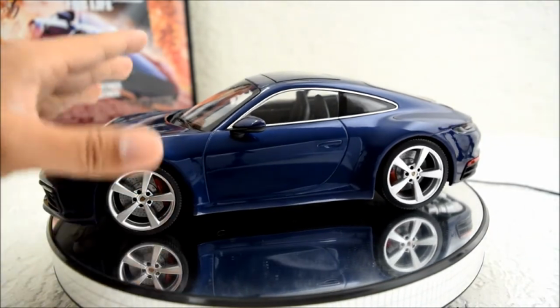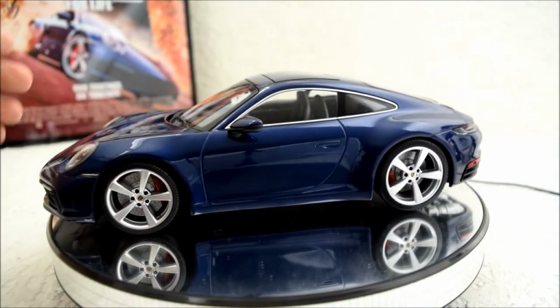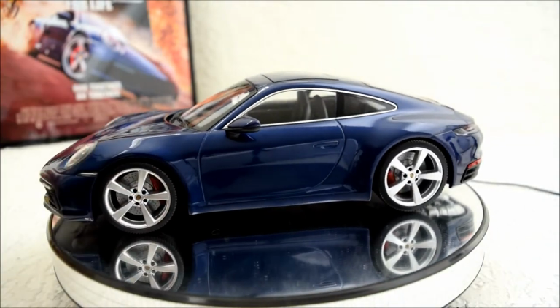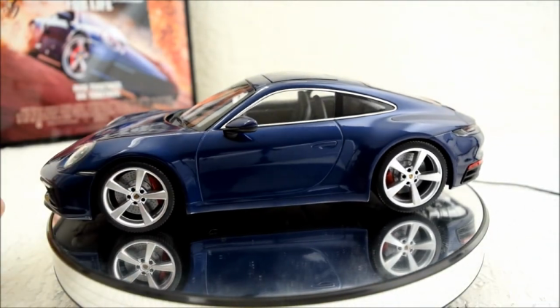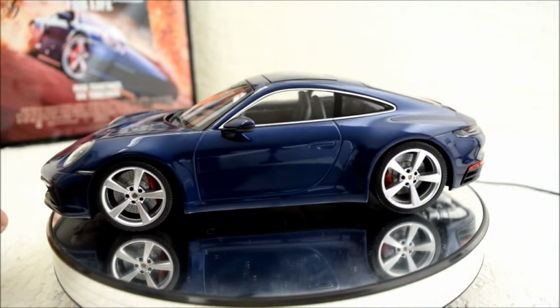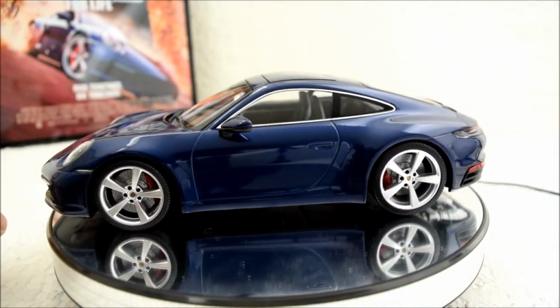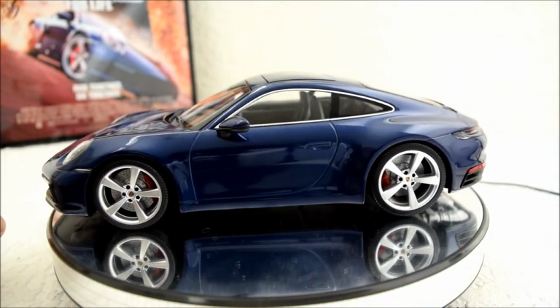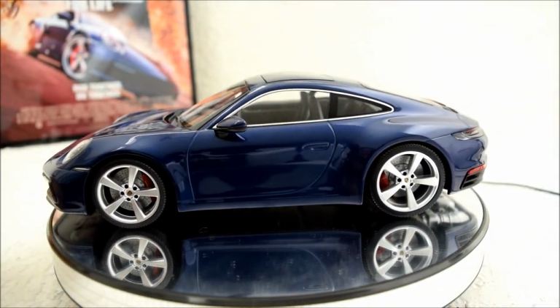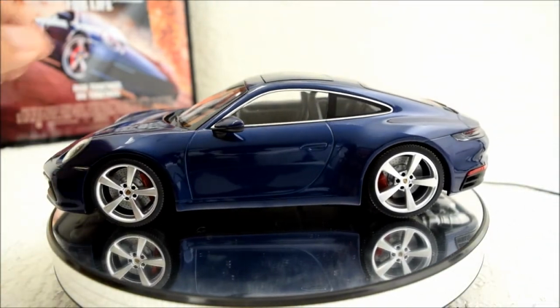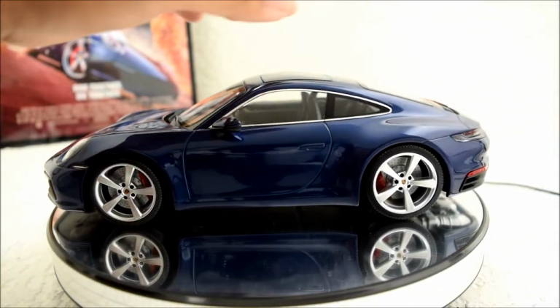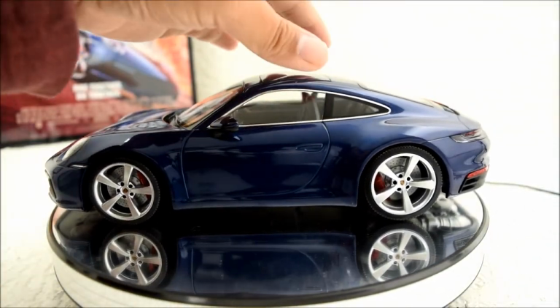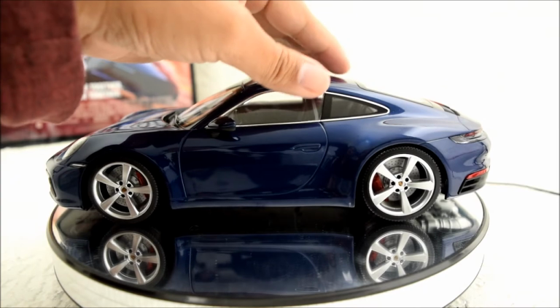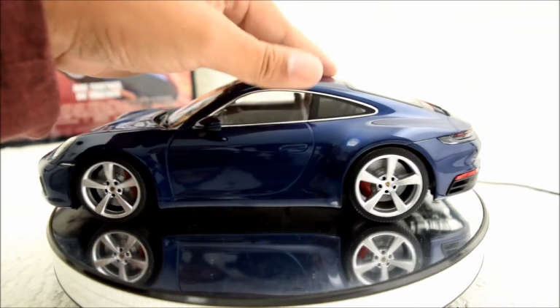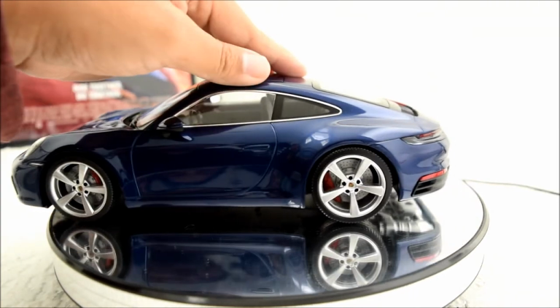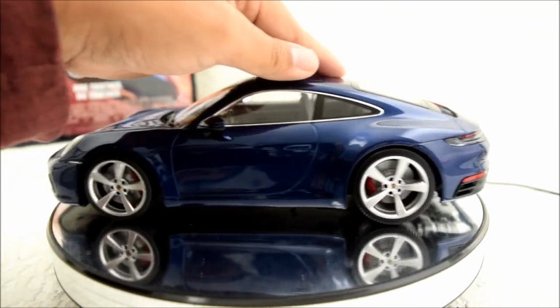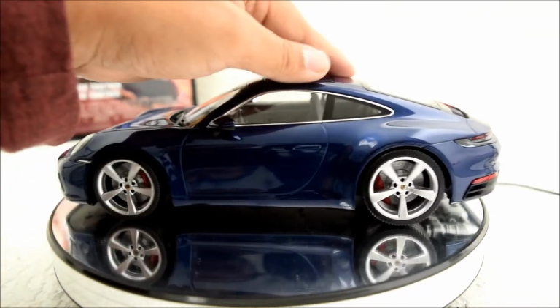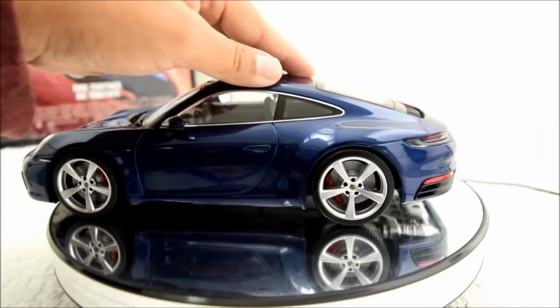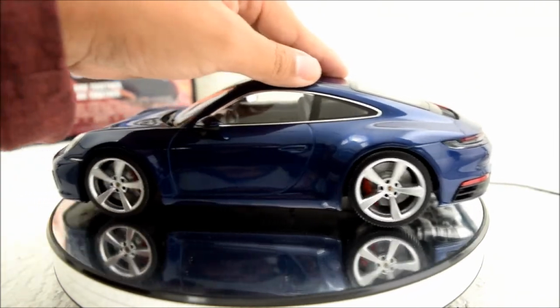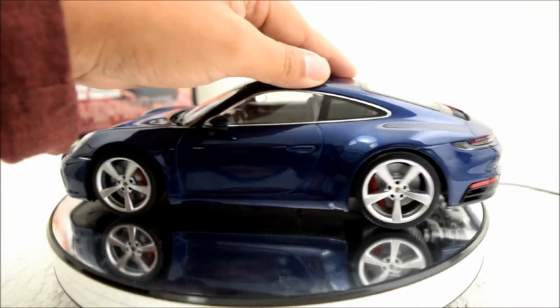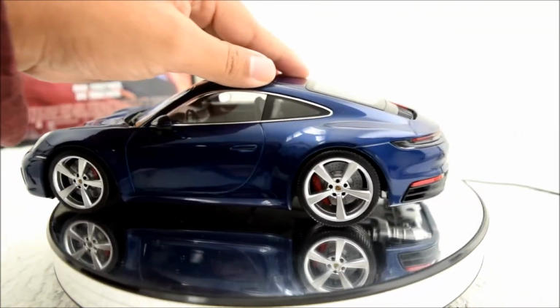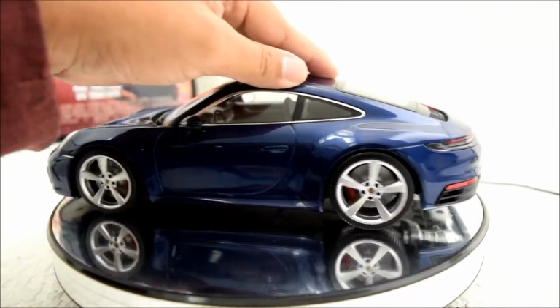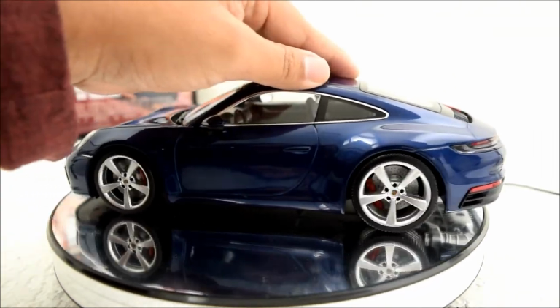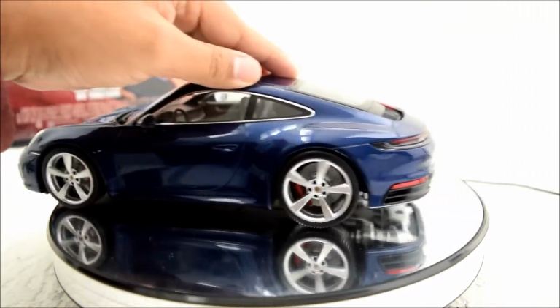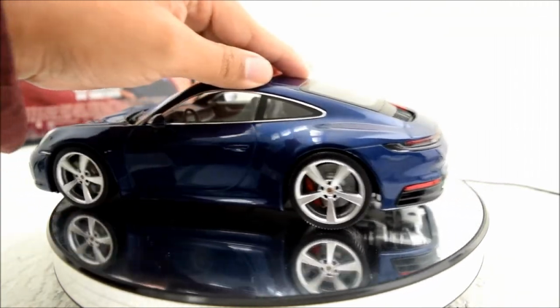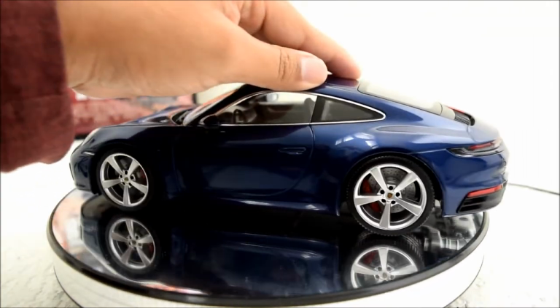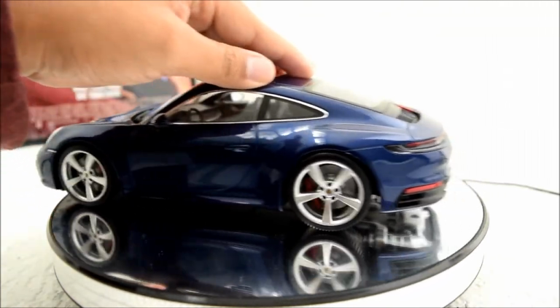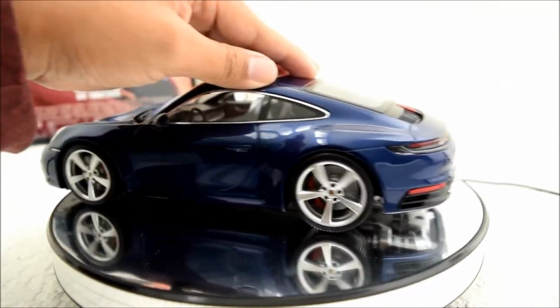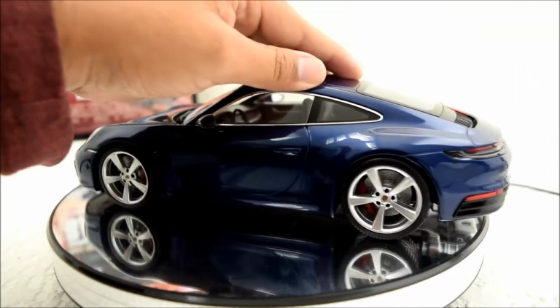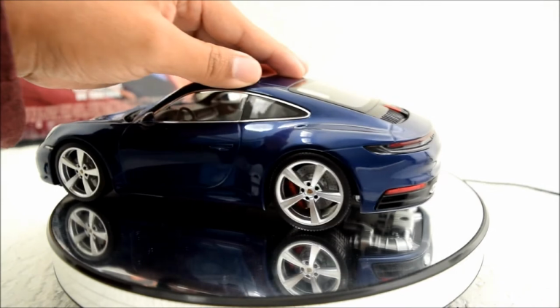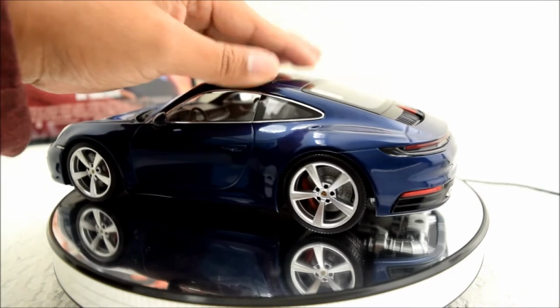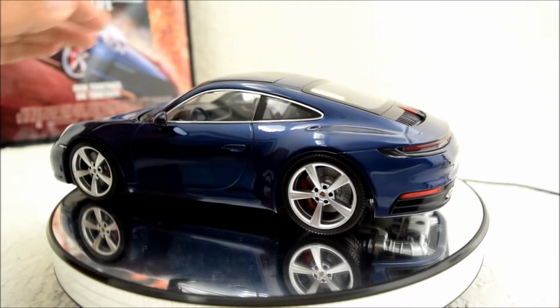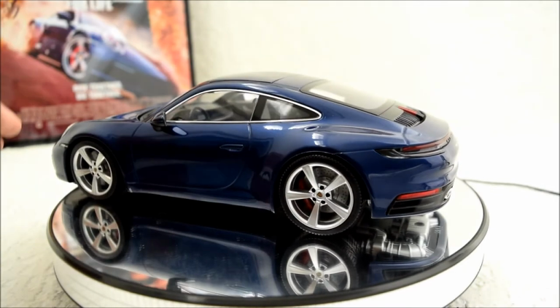Unlike a lot of other high-quality models, this car actually does move — the wheels actually do turn and spin, so that's pretty cool.